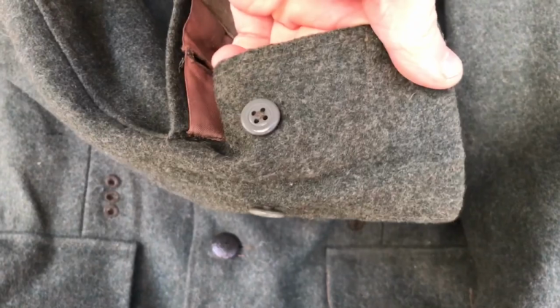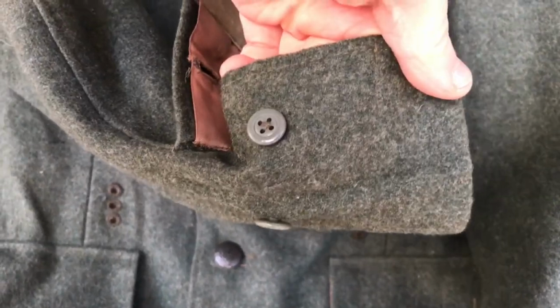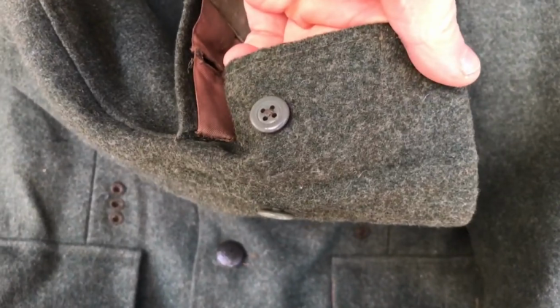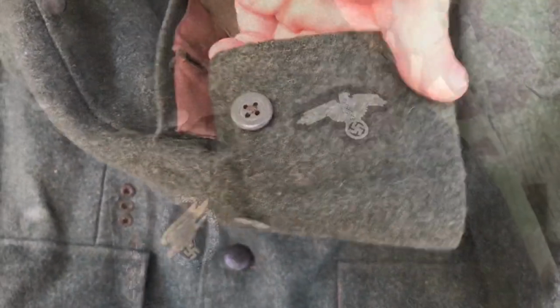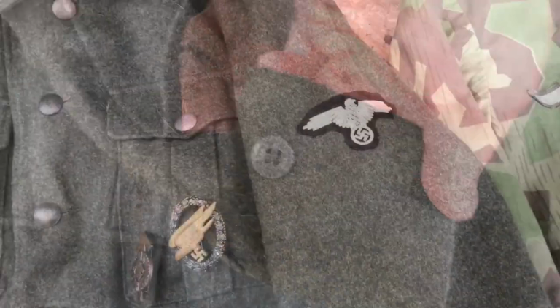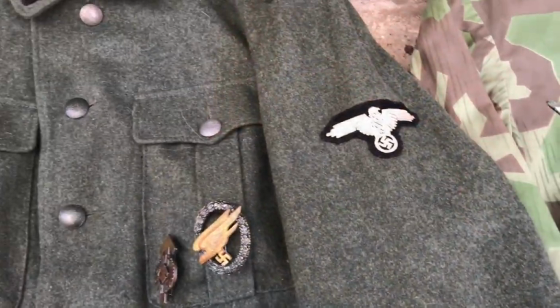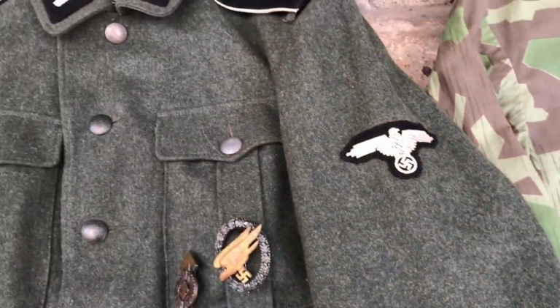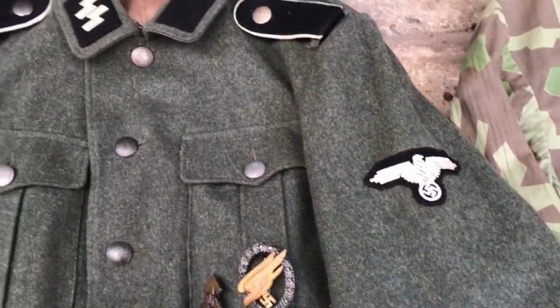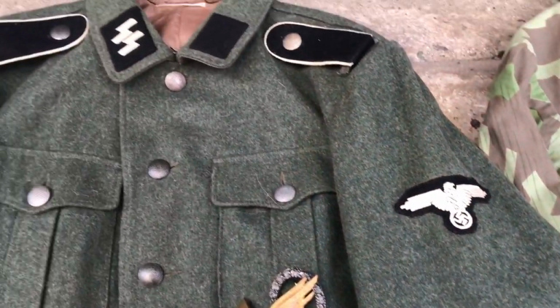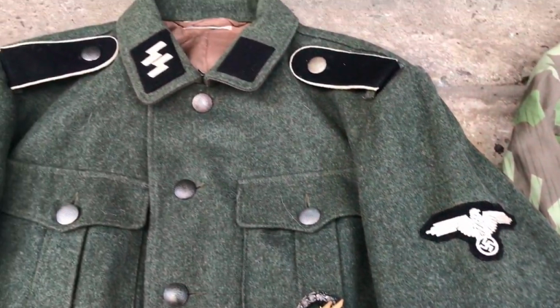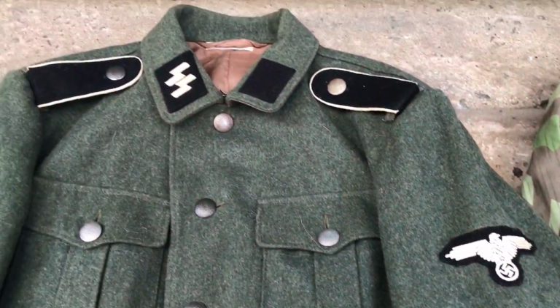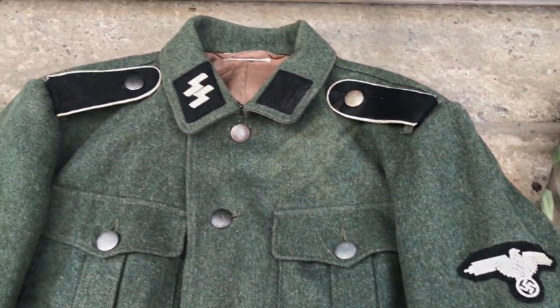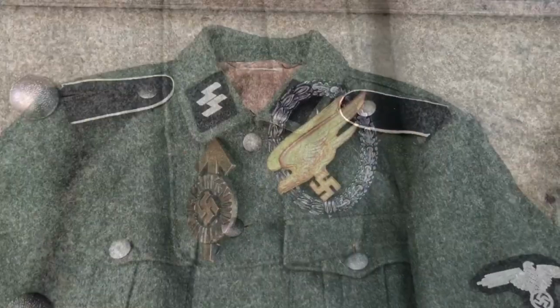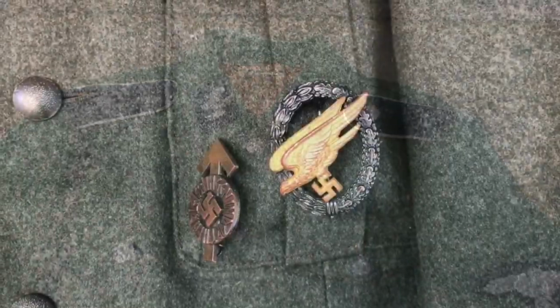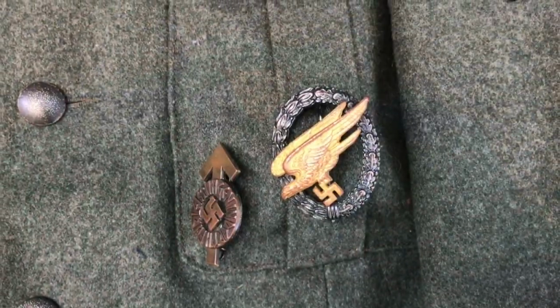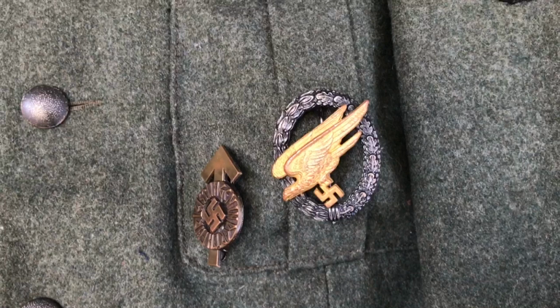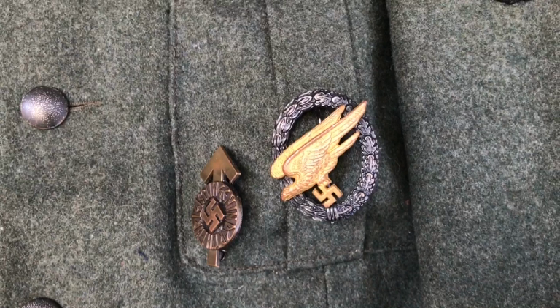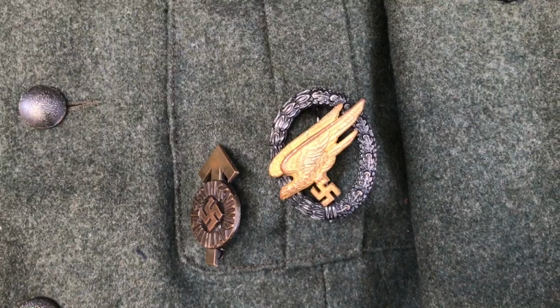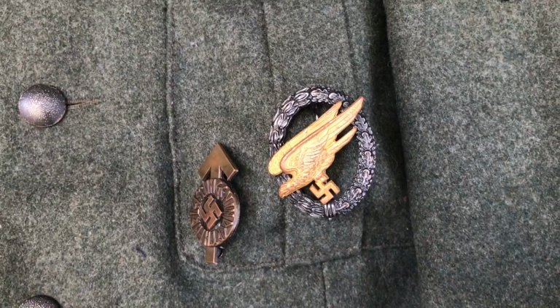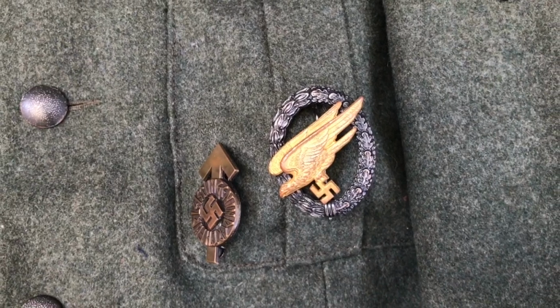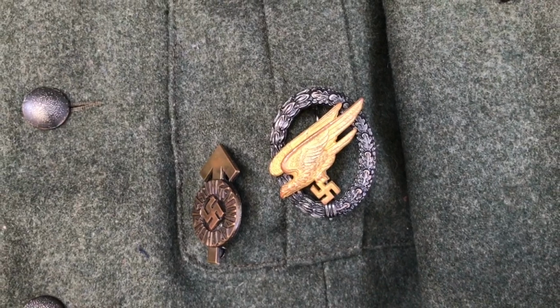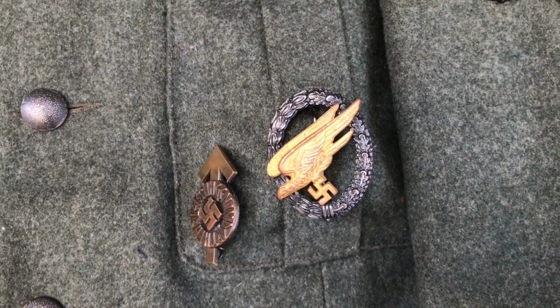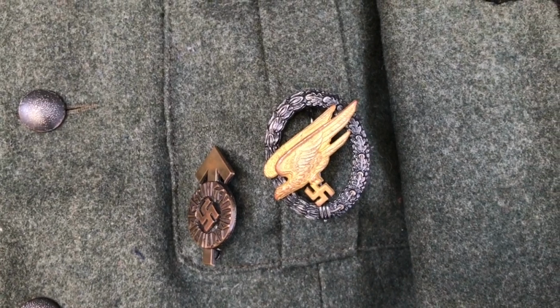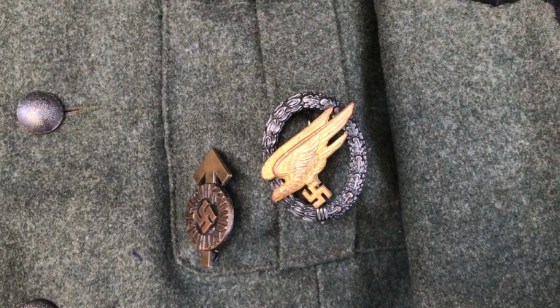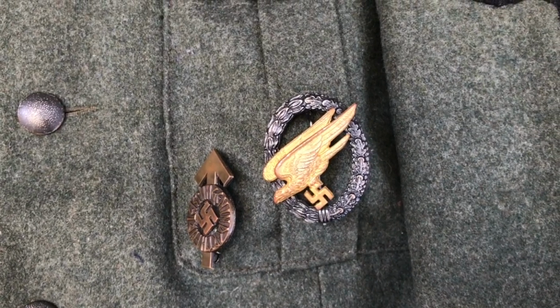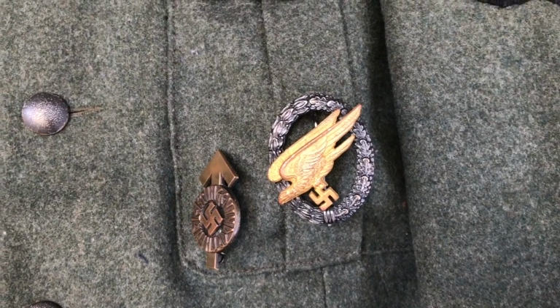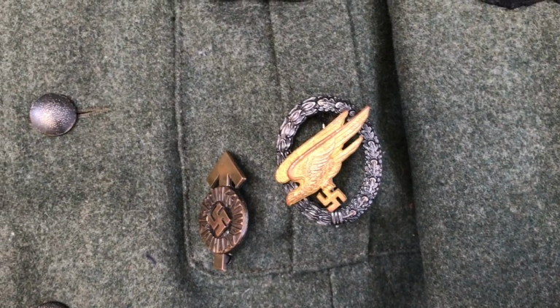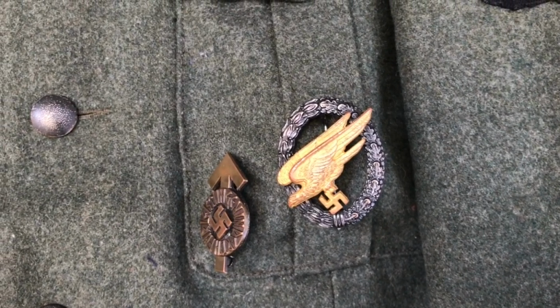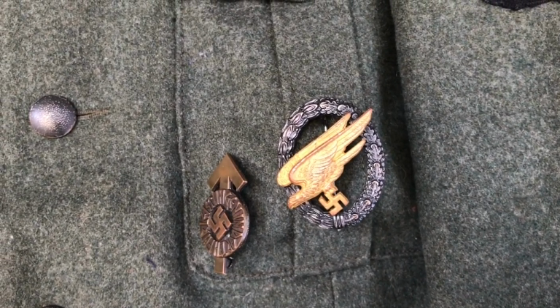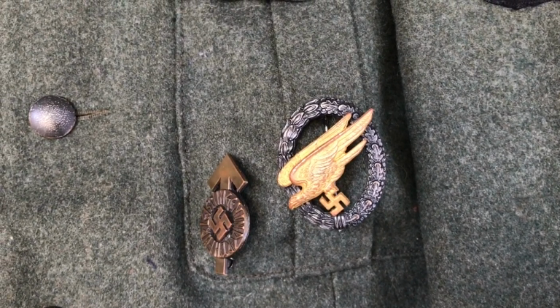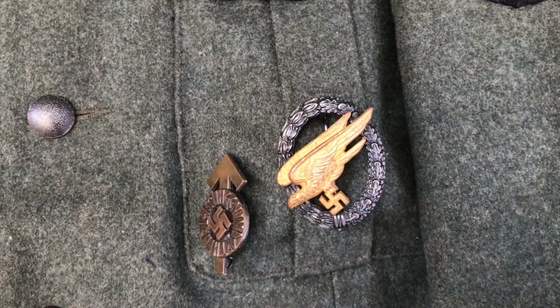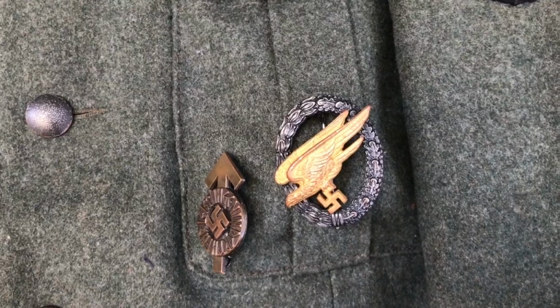The insignia is from Wehrmacht Effekten and as you can see I've added the appropriate awards for this impression: a Luftwaffe jump badge and a Hitler Youth proficiency badge.